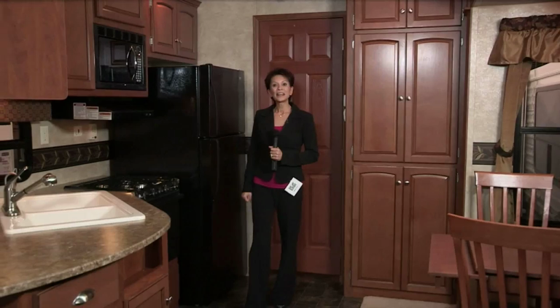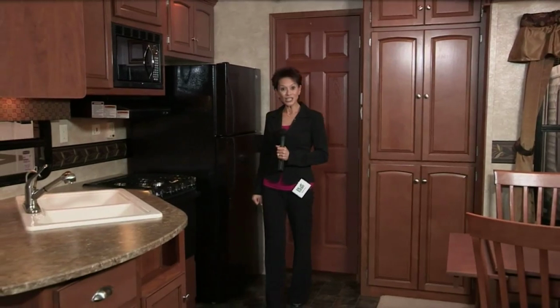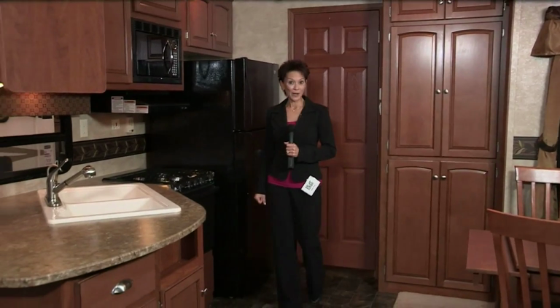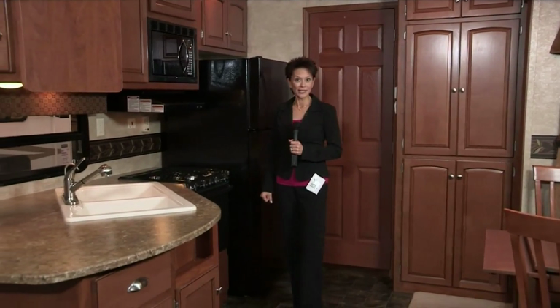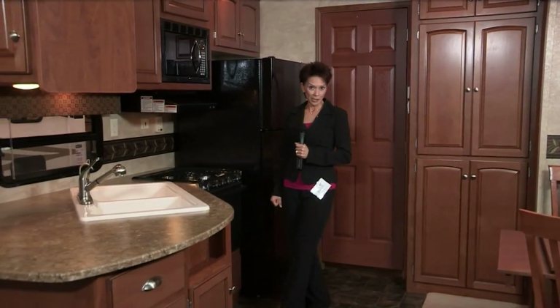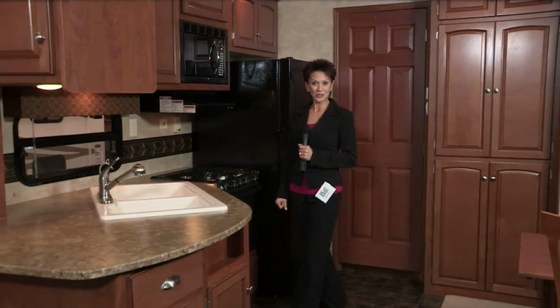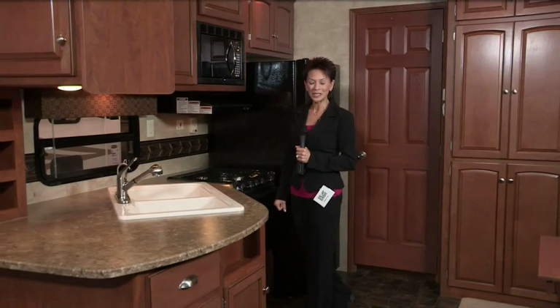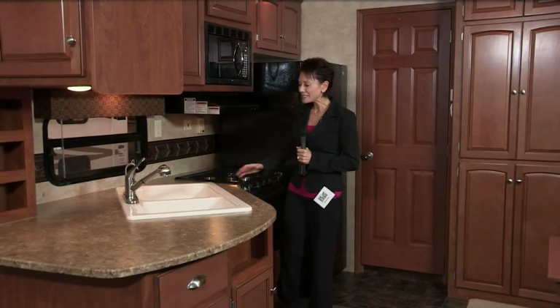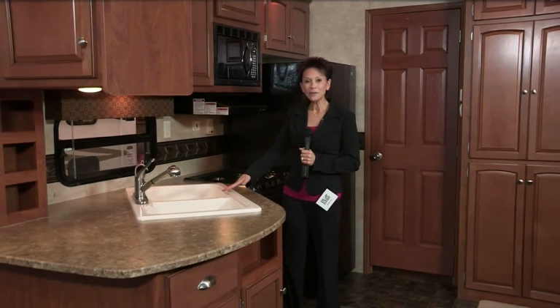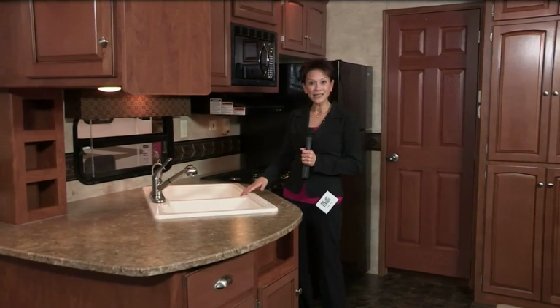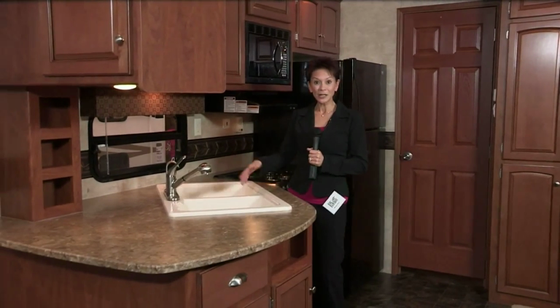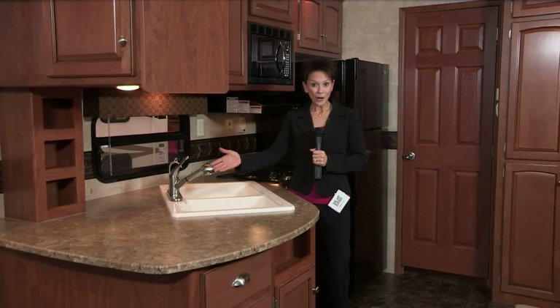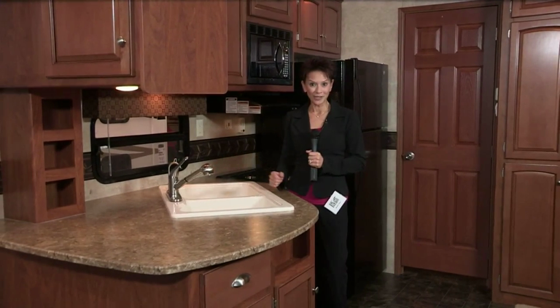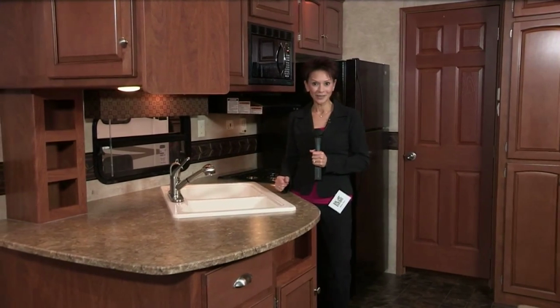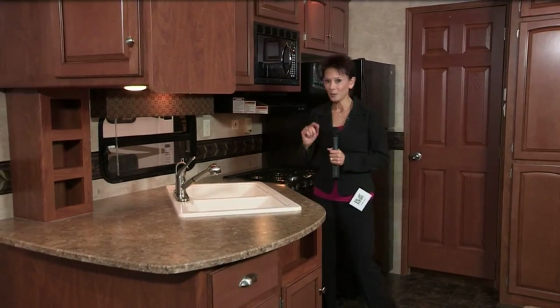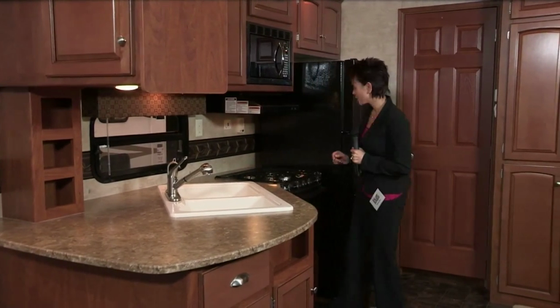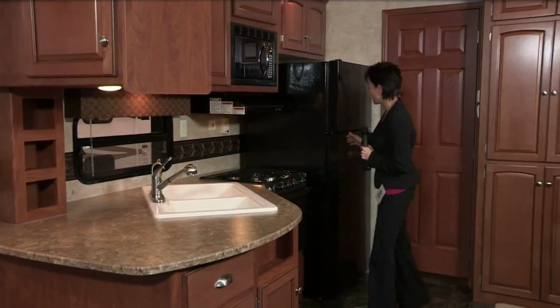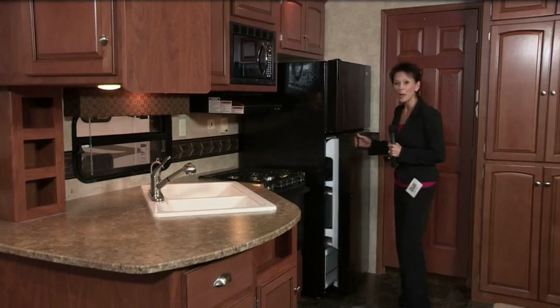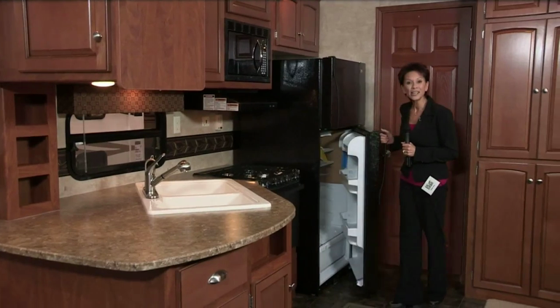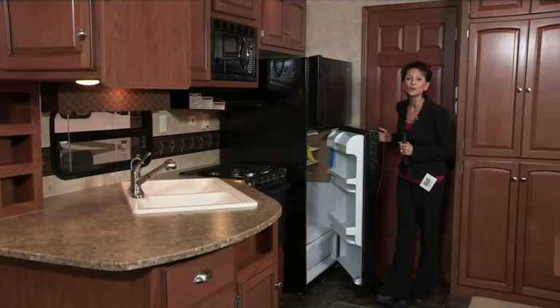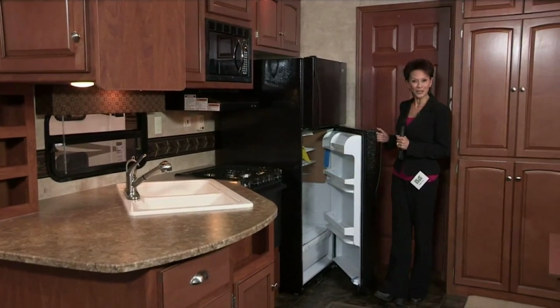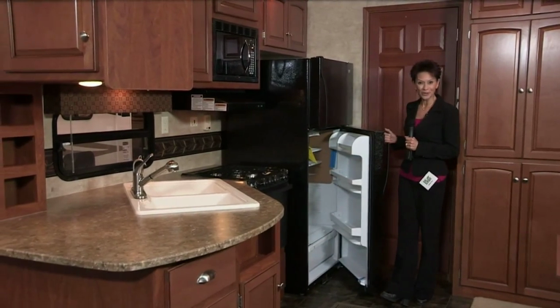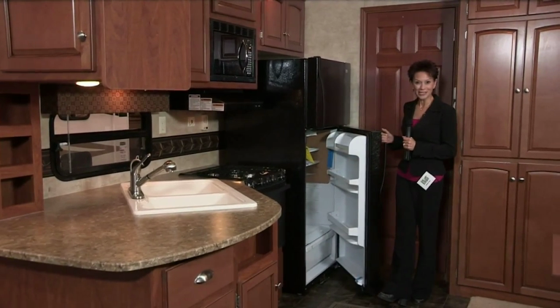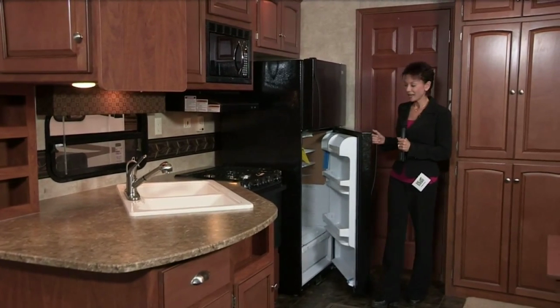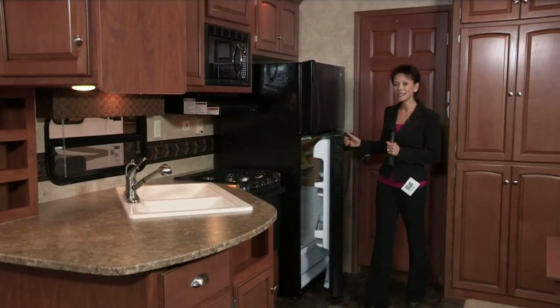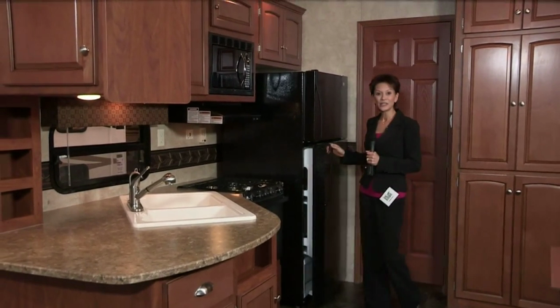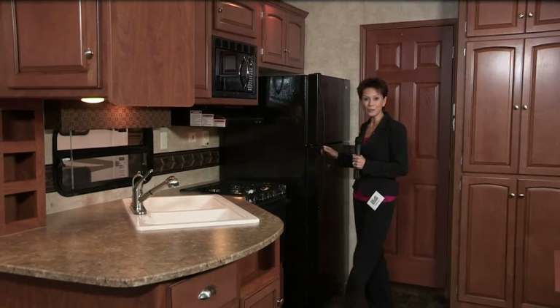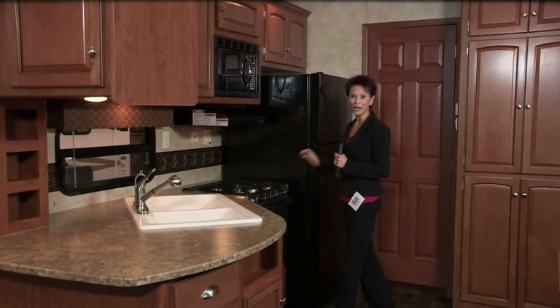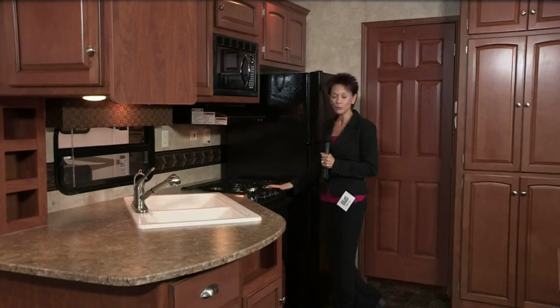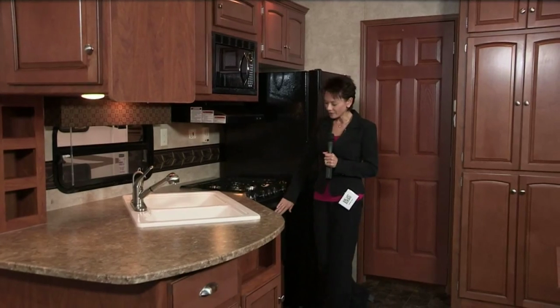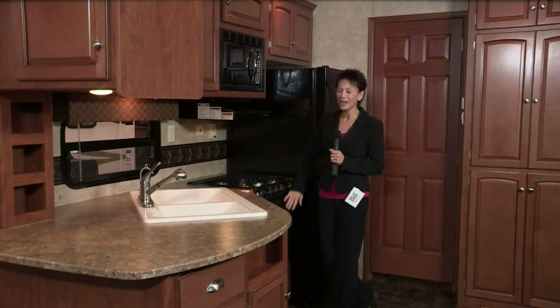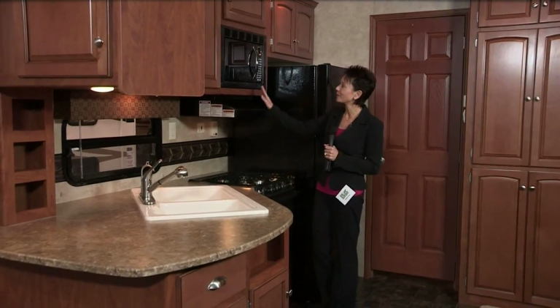The kitchen in this residence is residential, too. Deep double sinks that include a water purifier. Residential refrigerator, big enough to hold a week's worth of groceries. And this three-burner range with oven and microwave.